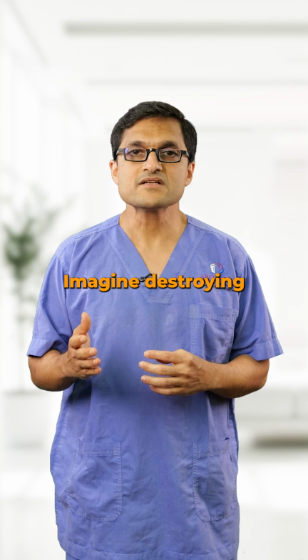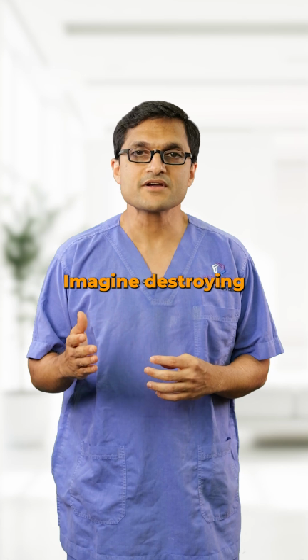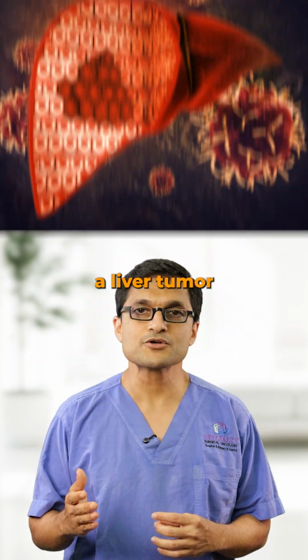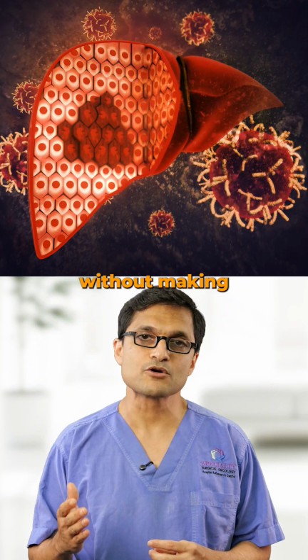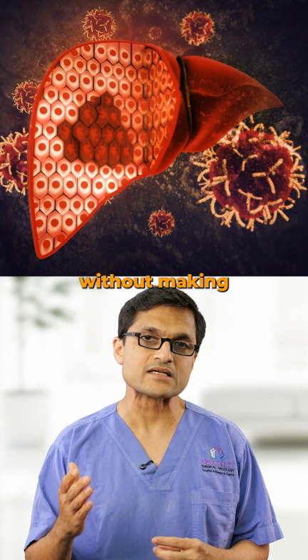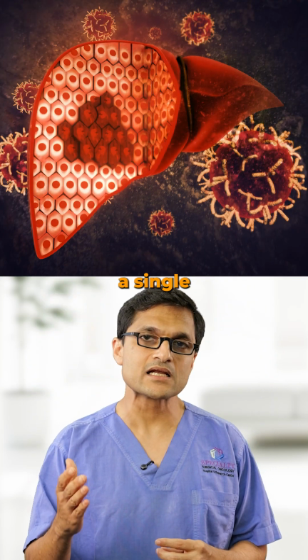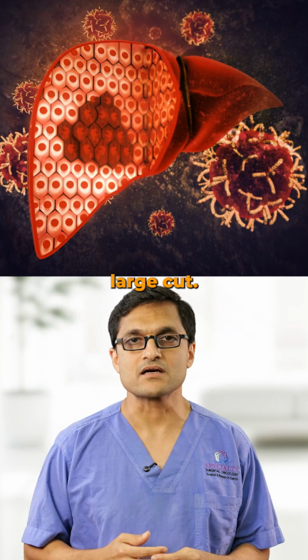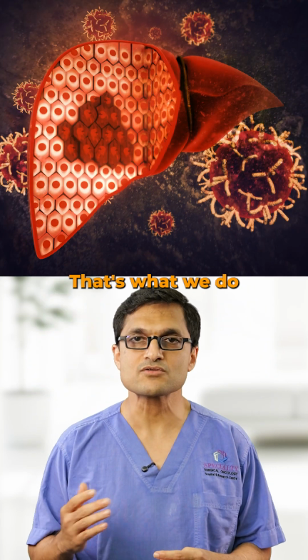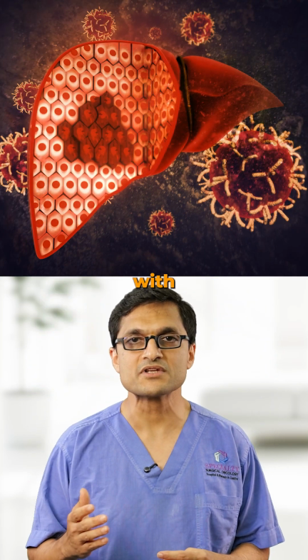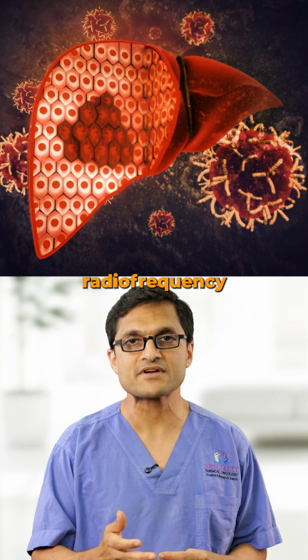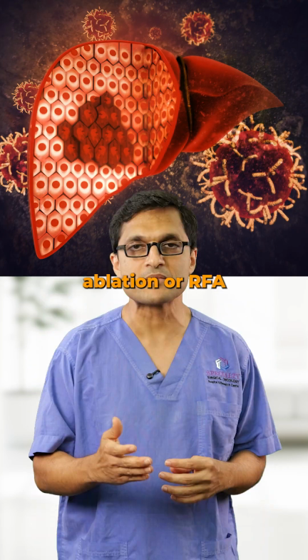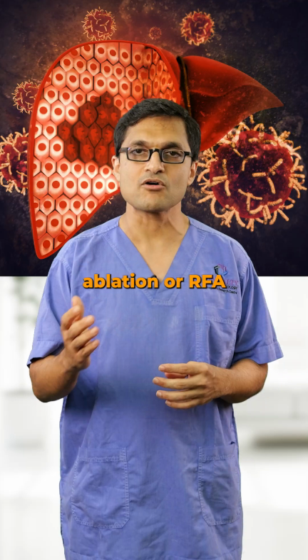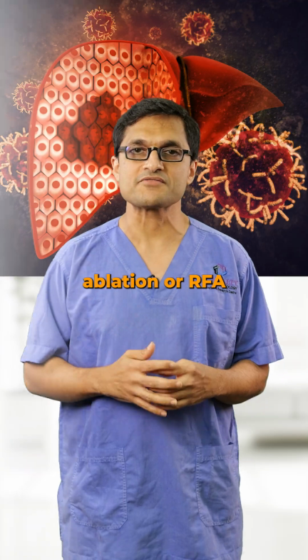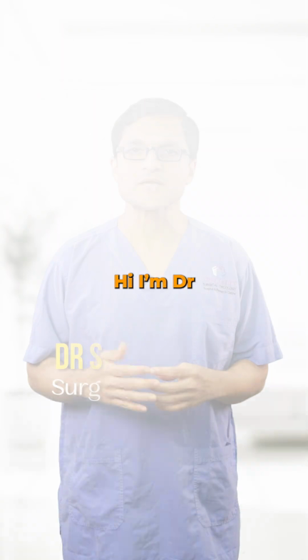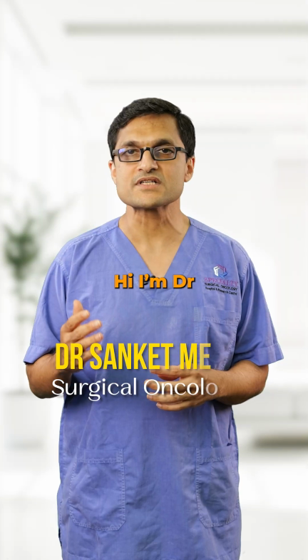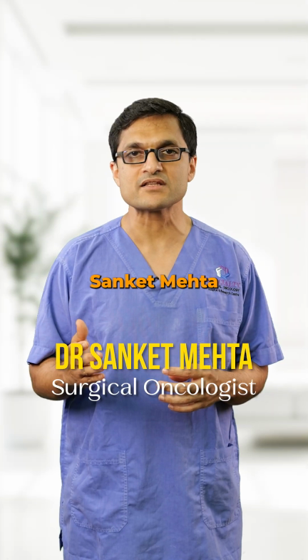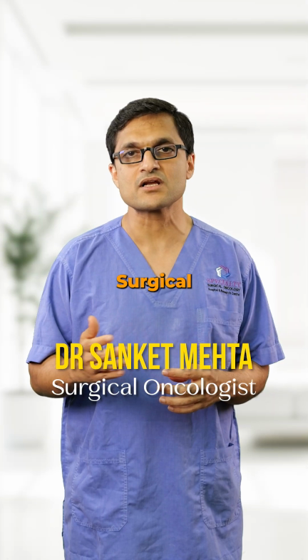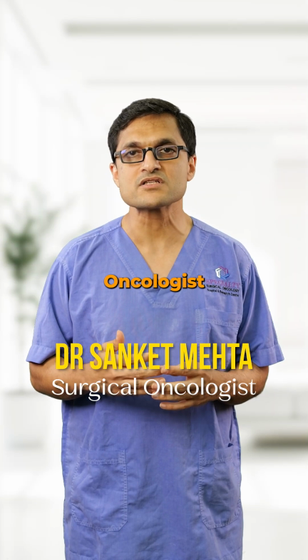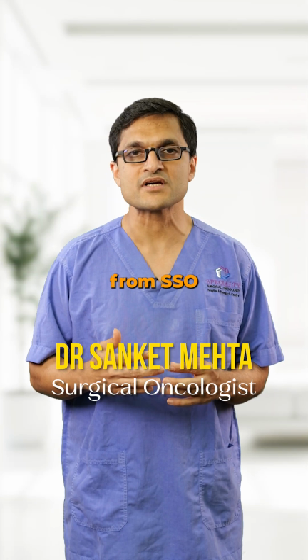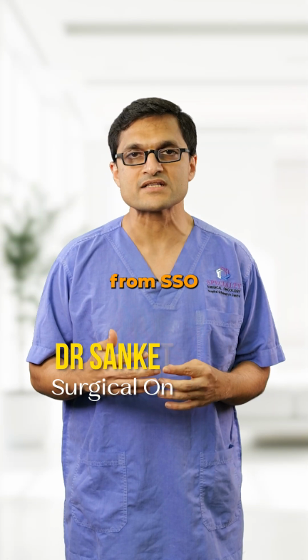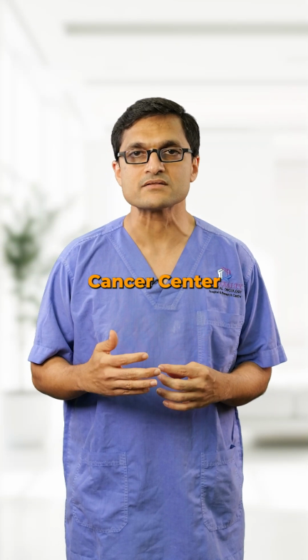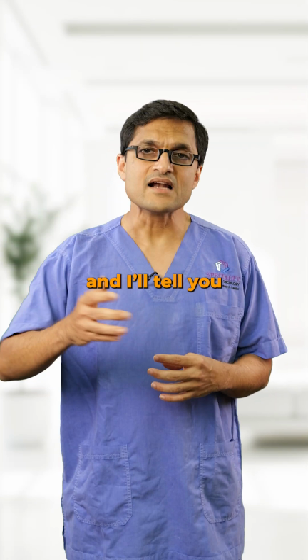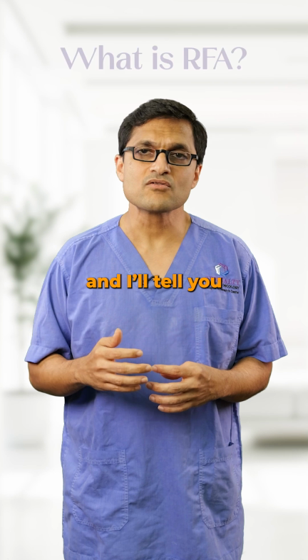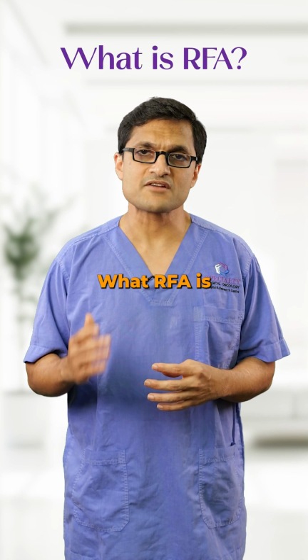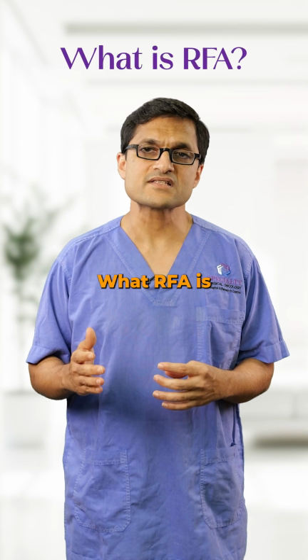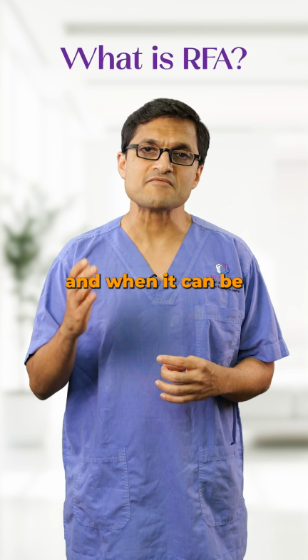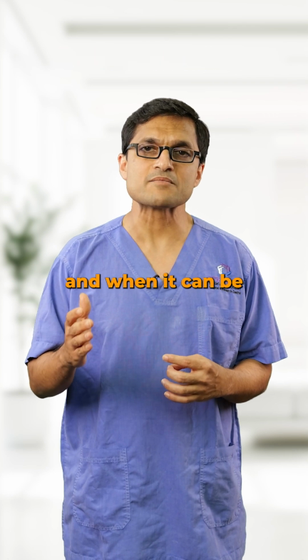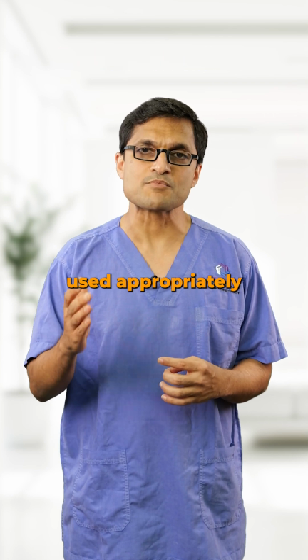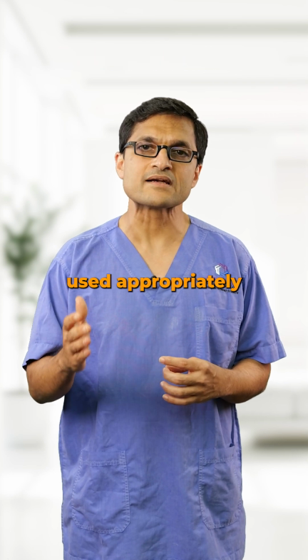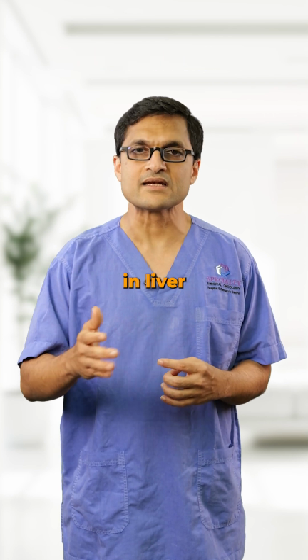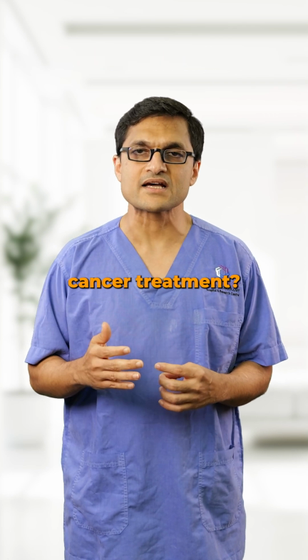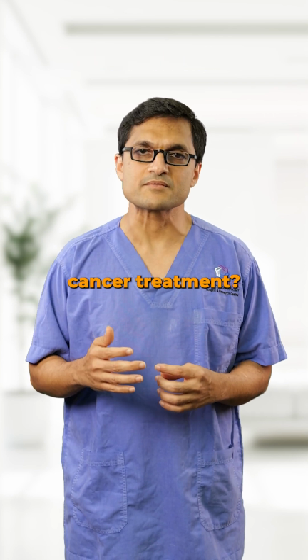Imagine destroying a liver tumor without making a single large cut. That's what we do with radiofrequency ablation, or RFA. Hi, I'm Dr. Sanket Mehta, surgical oncologist from SSO Cancer Center, and I'll tell you what RFA is and when it can be used appropriately in liver cancer treatment.